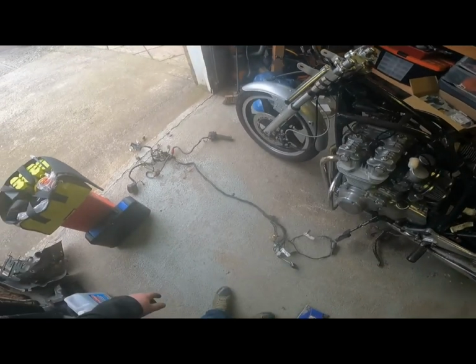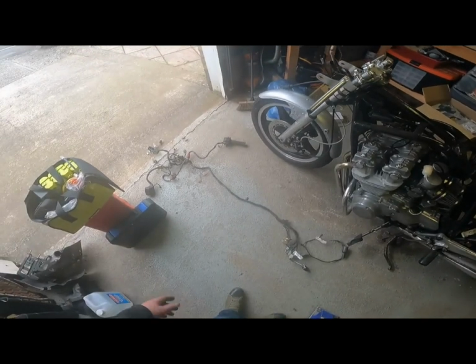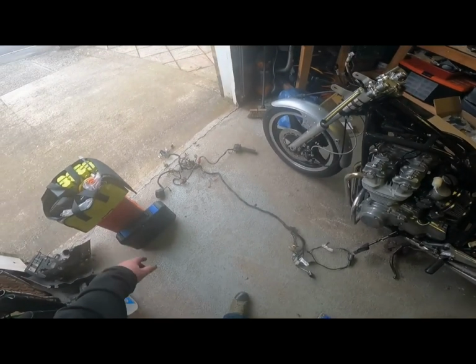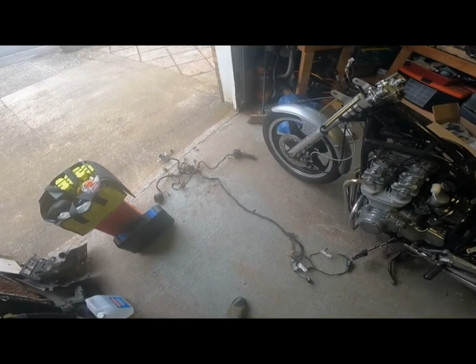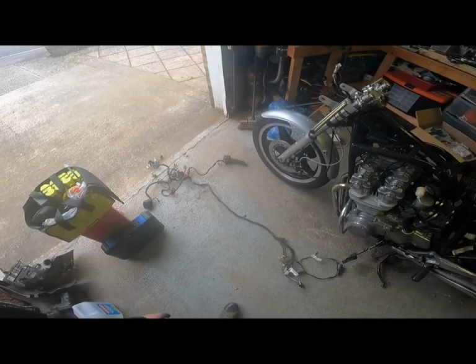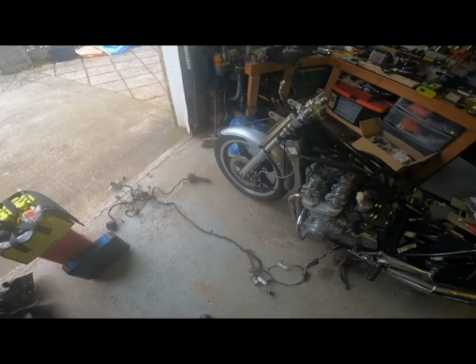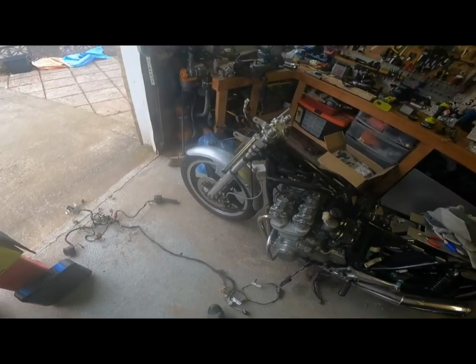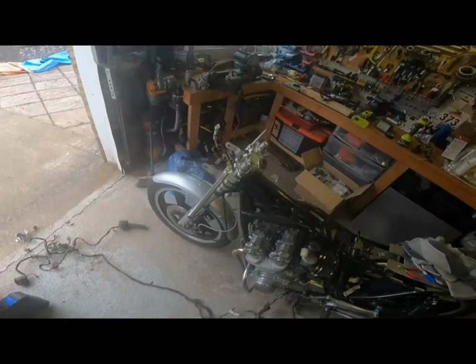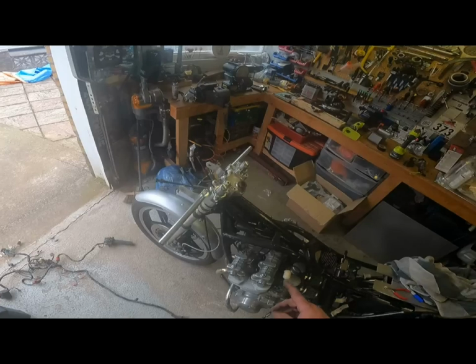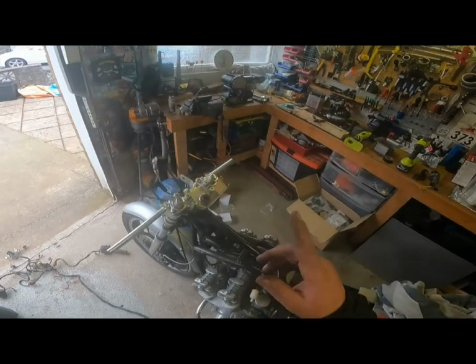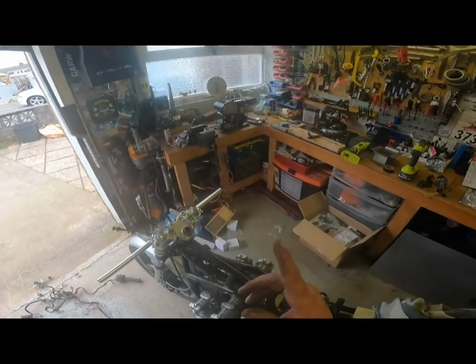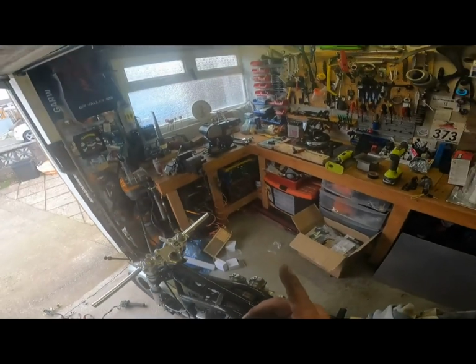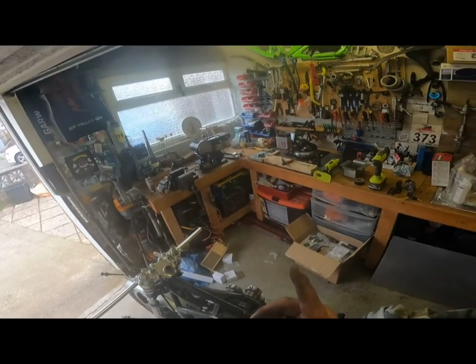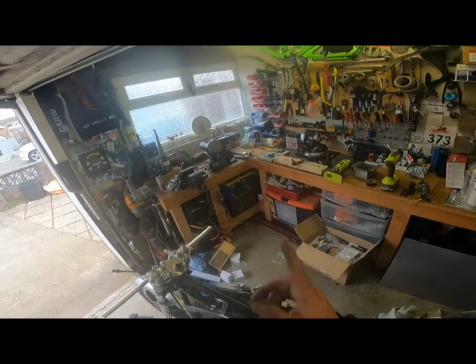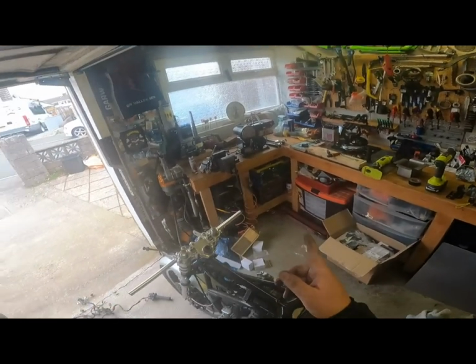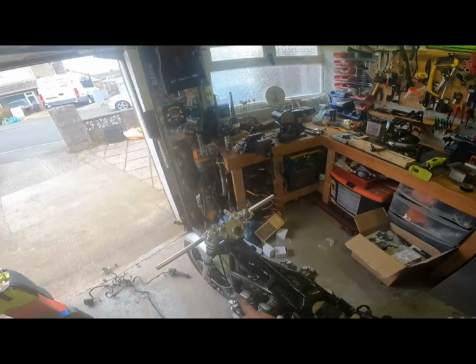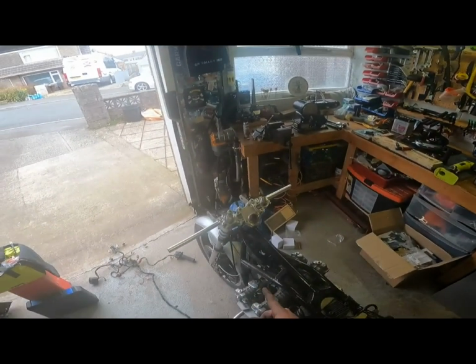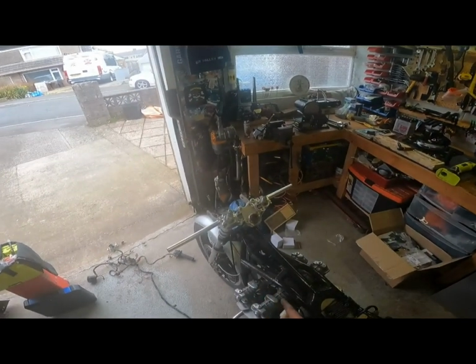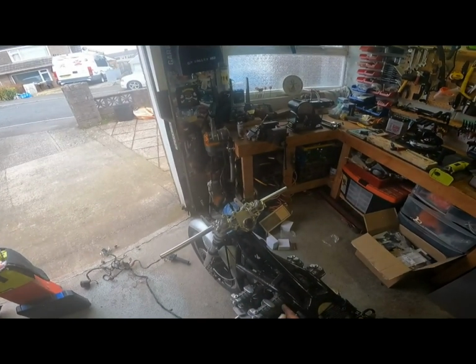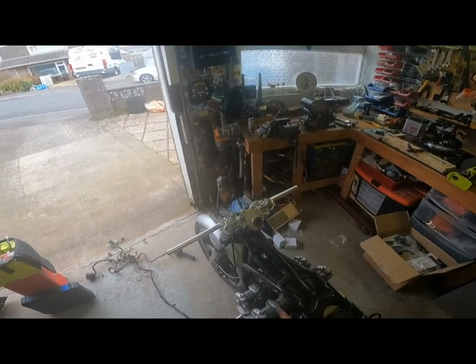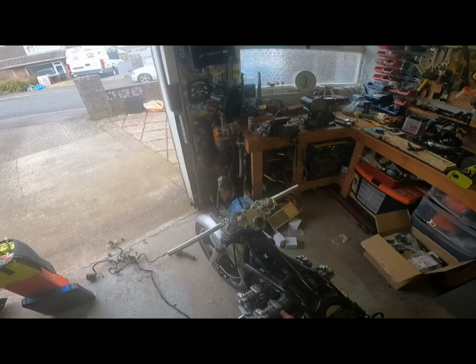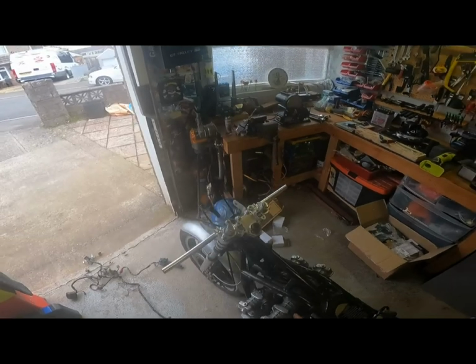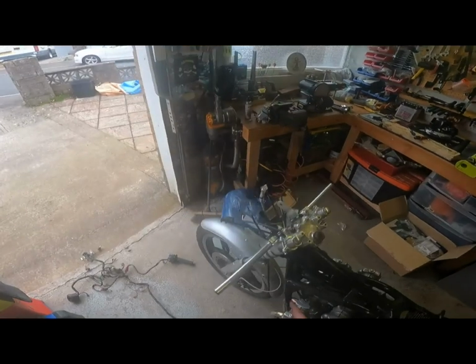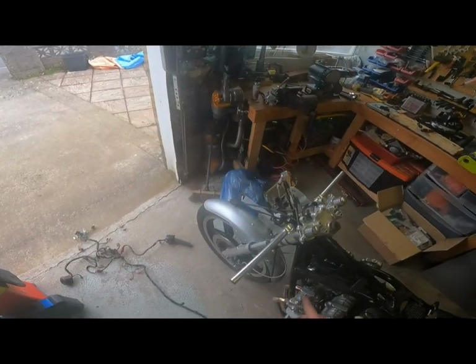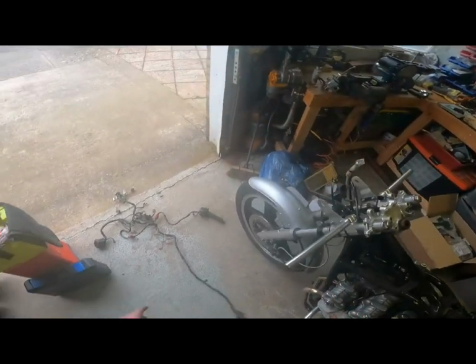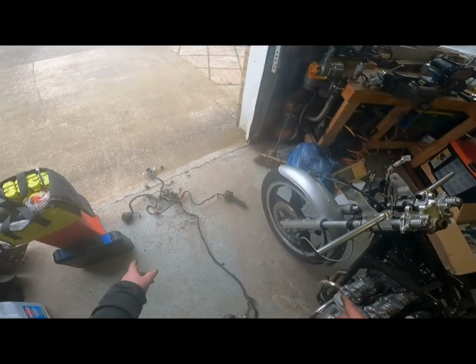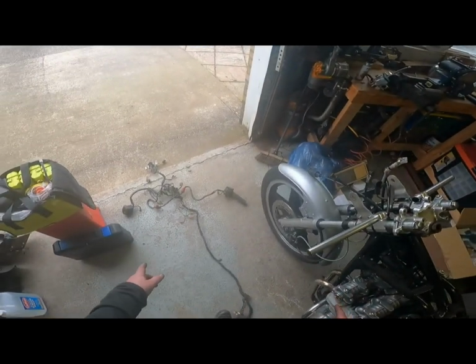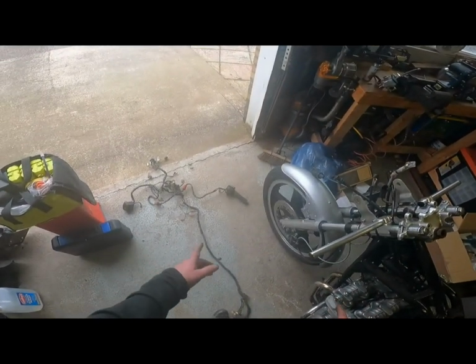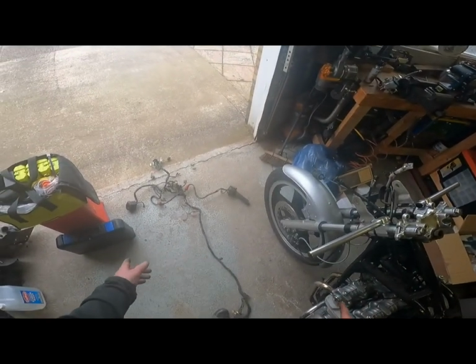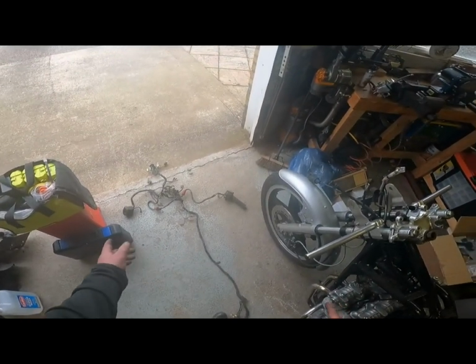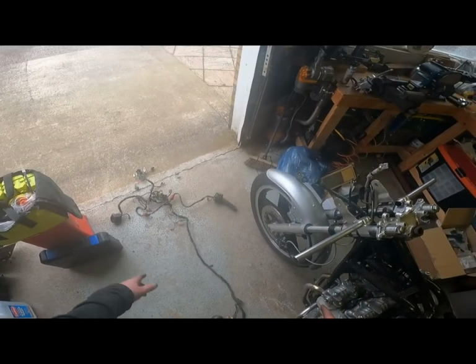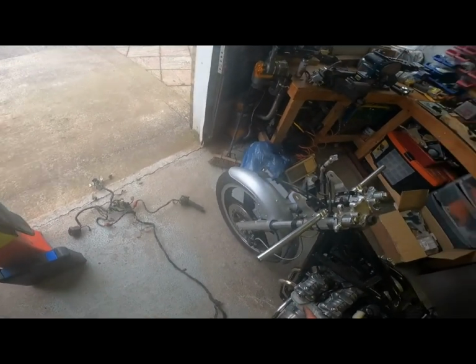So there's the nervous system of the bike, really. Took the old clip-ons off and put the new ones on, and that allowed me to take the throttle switches off.